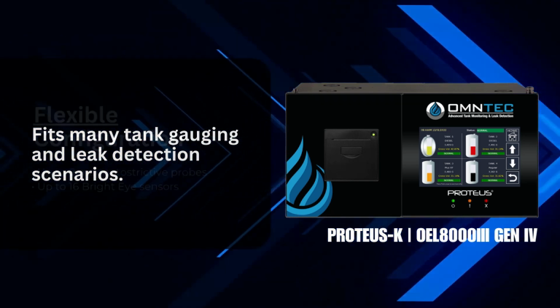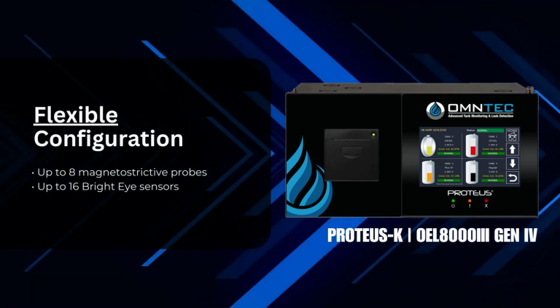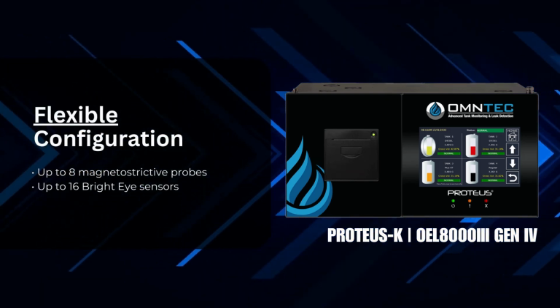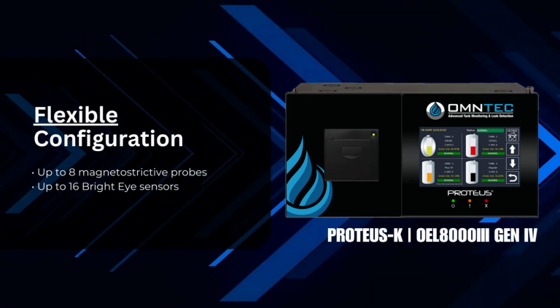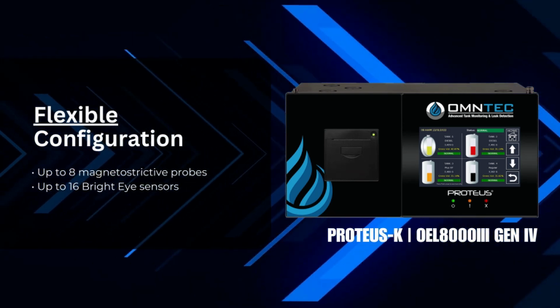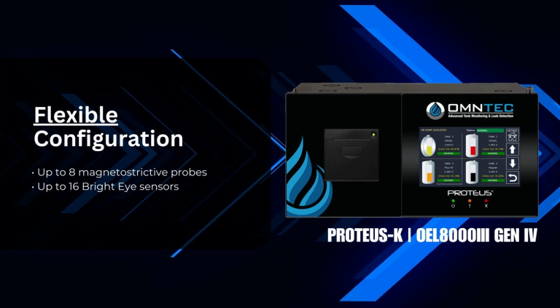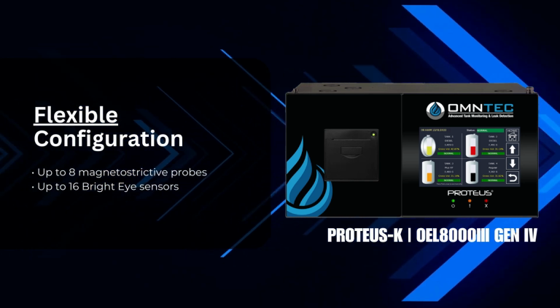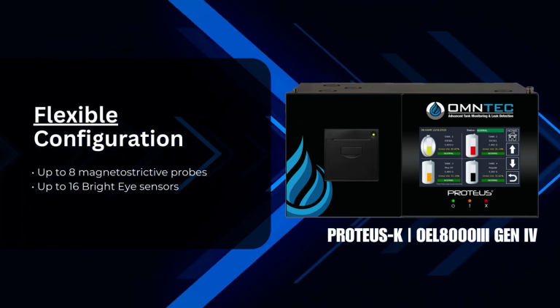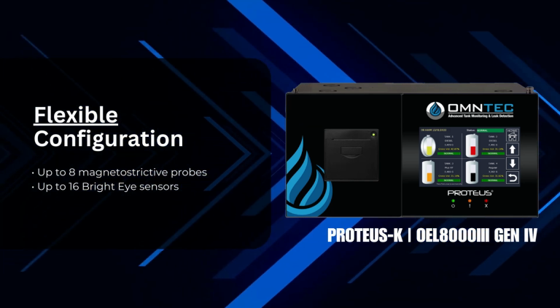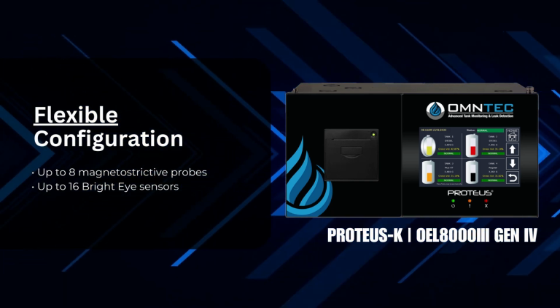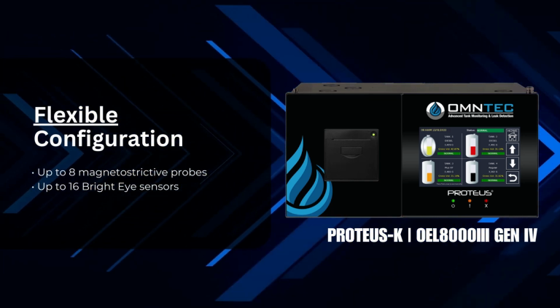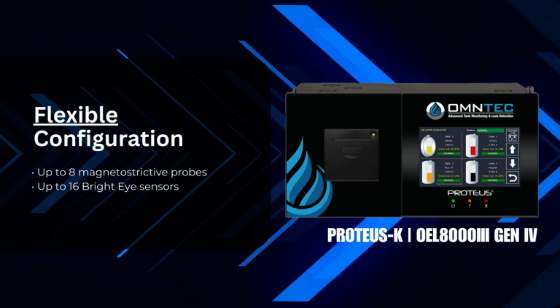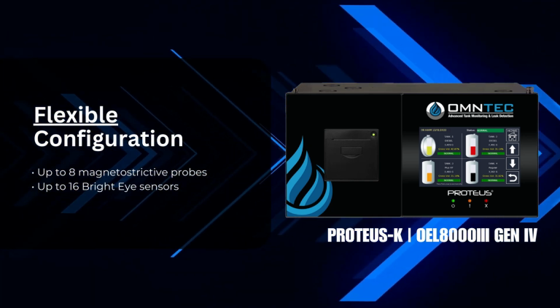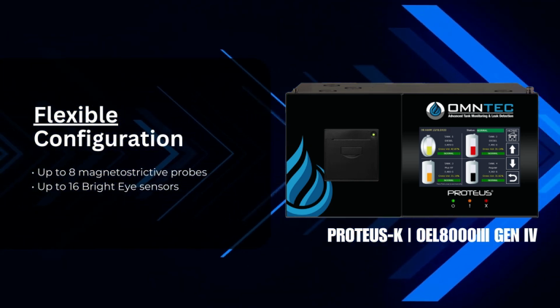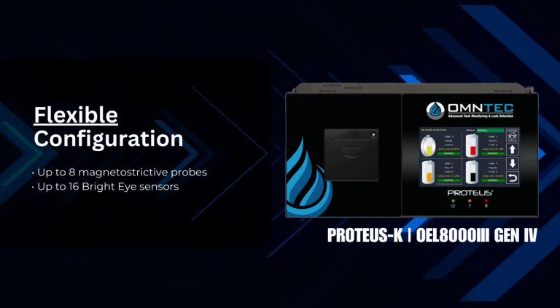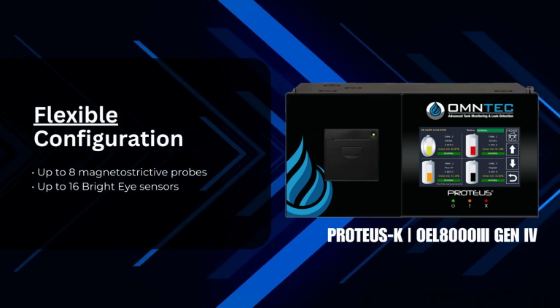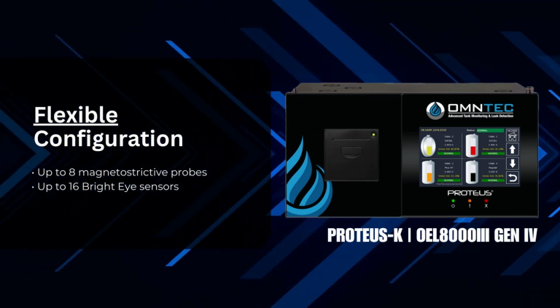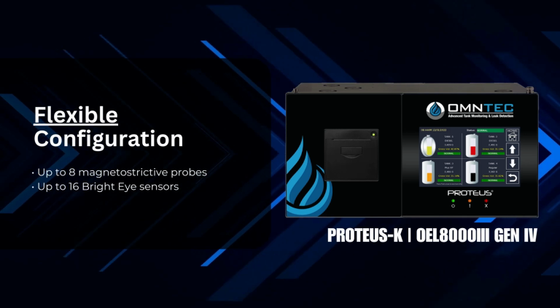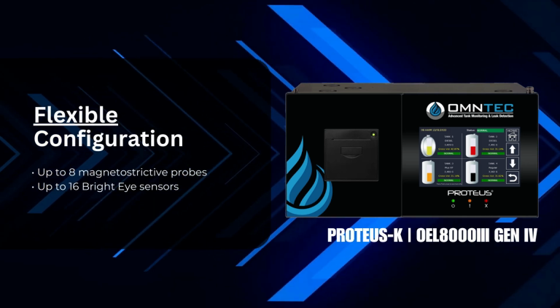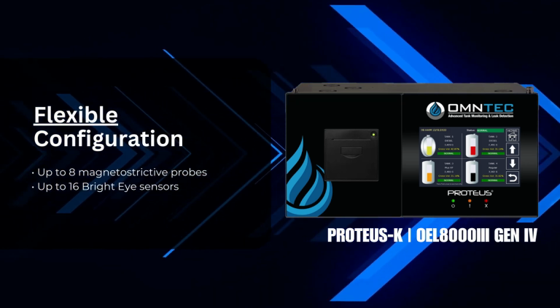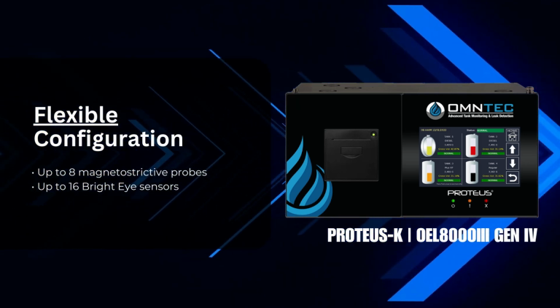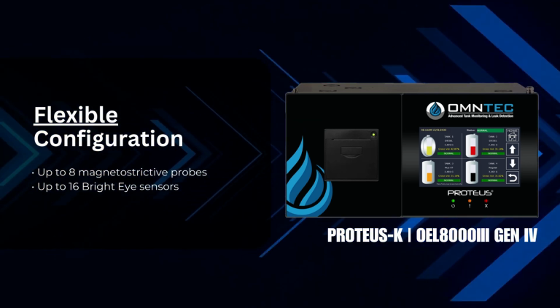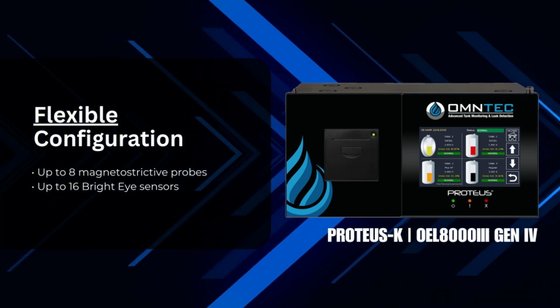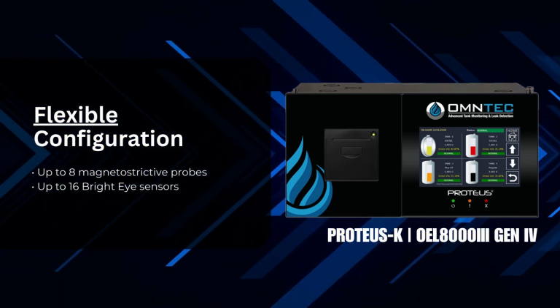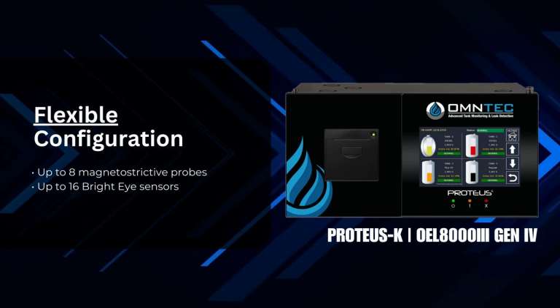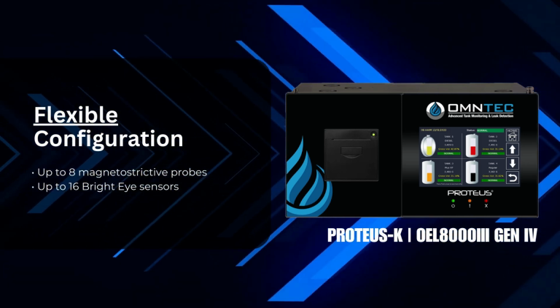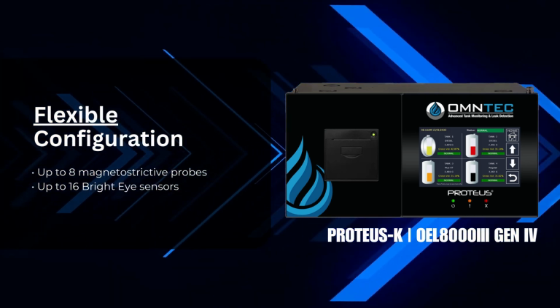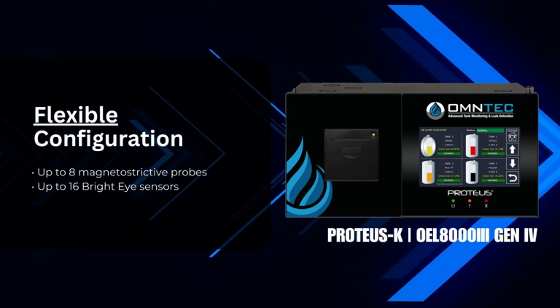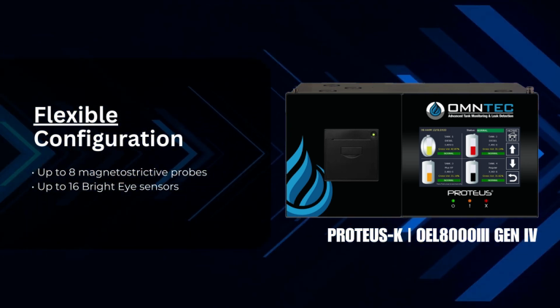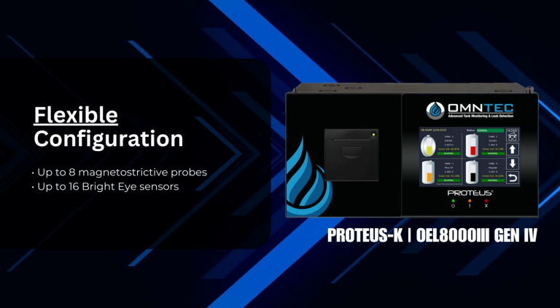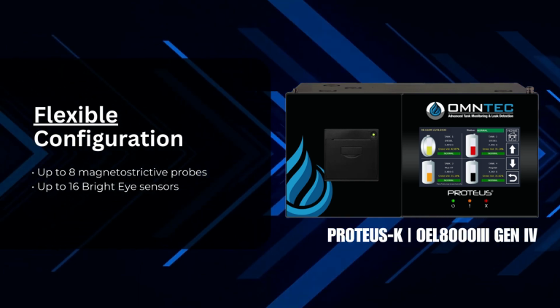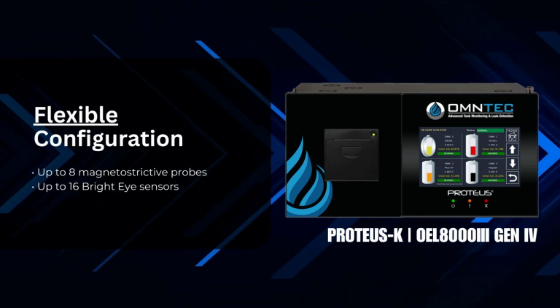The Proteus-K offers flexibility with features such as accepting up to 8 magnetostrictive probes and accommodating up to 16 bright-eye sensors. Our sensors are networked using state-of-the-art 4-wire bus technology, saving you time and money during installation.